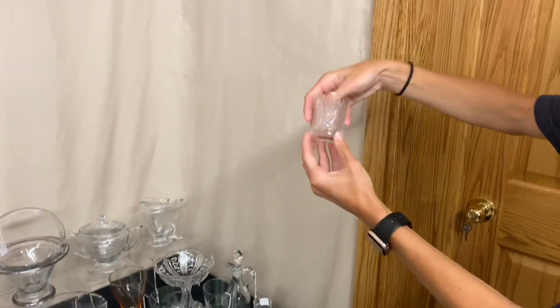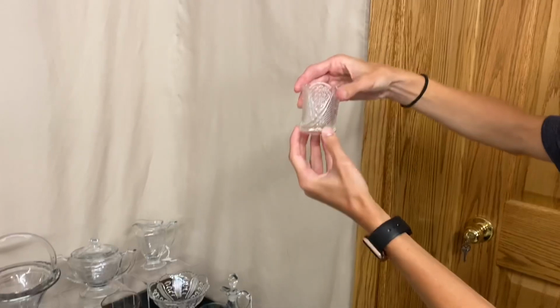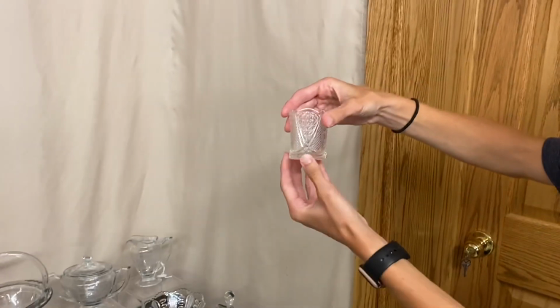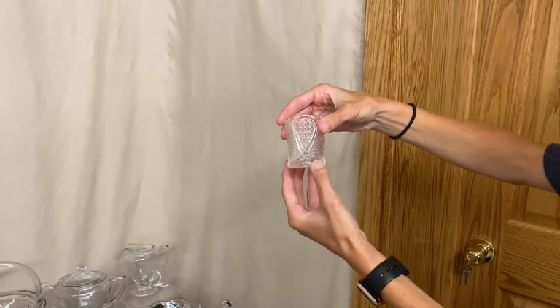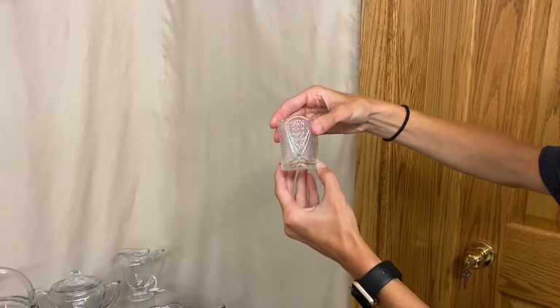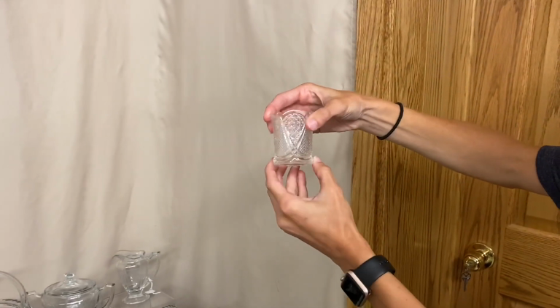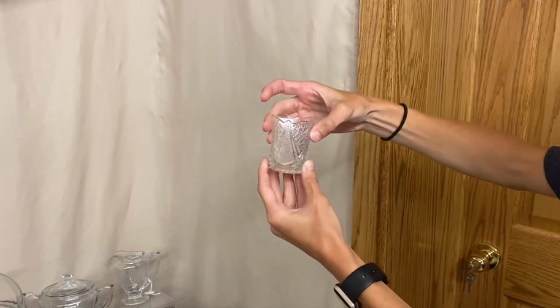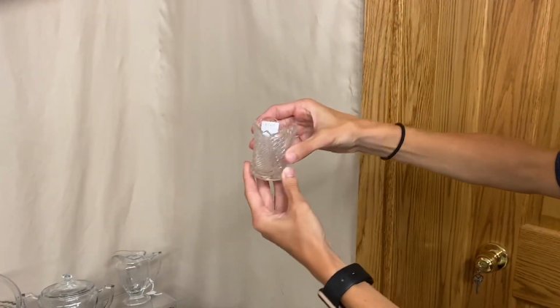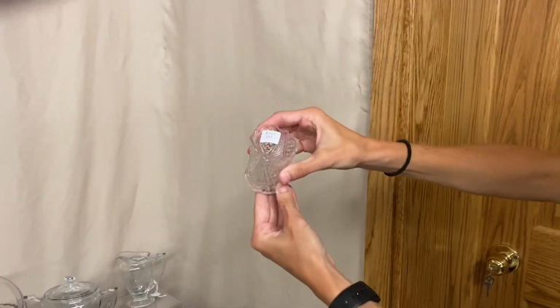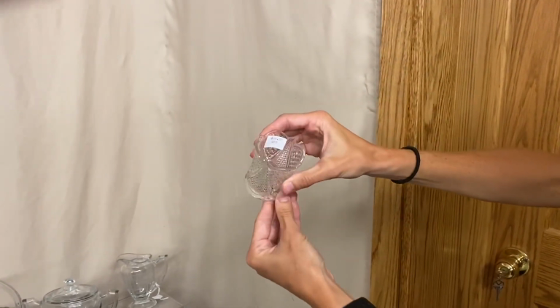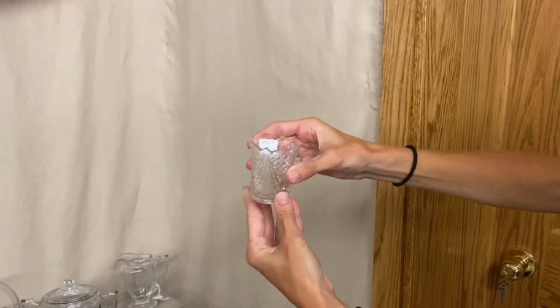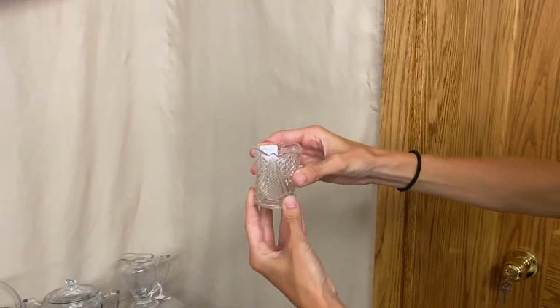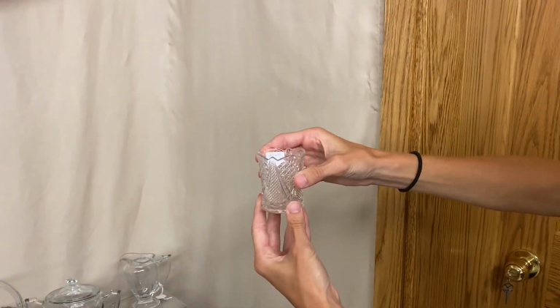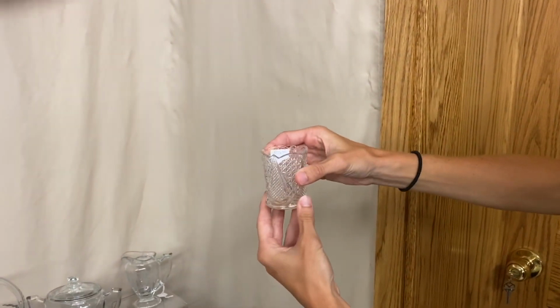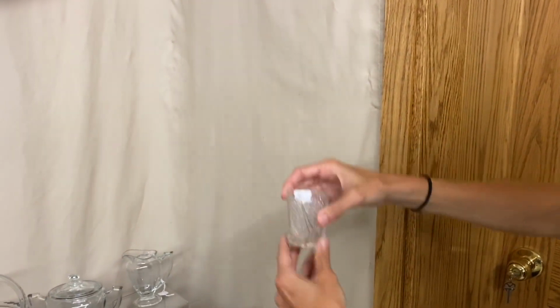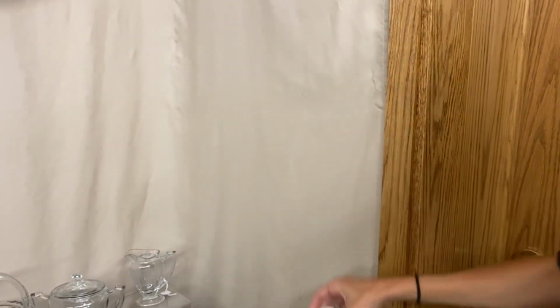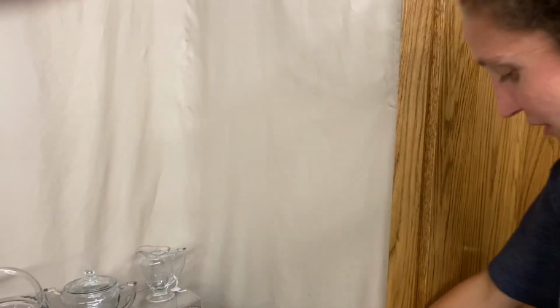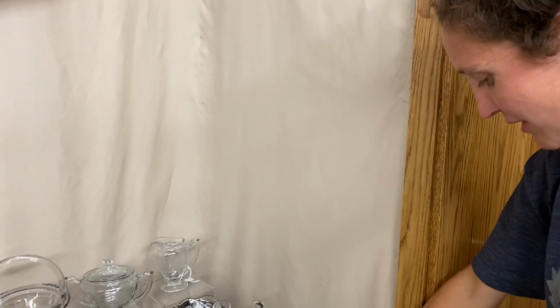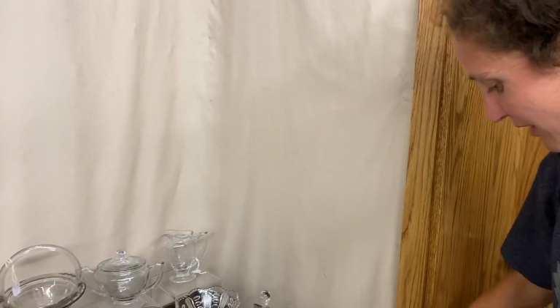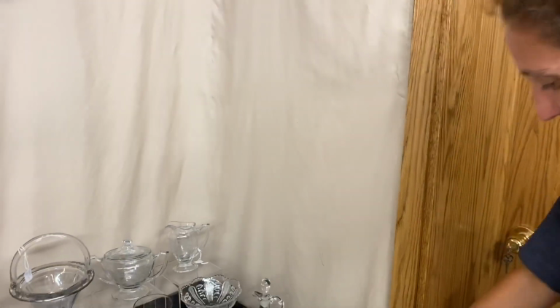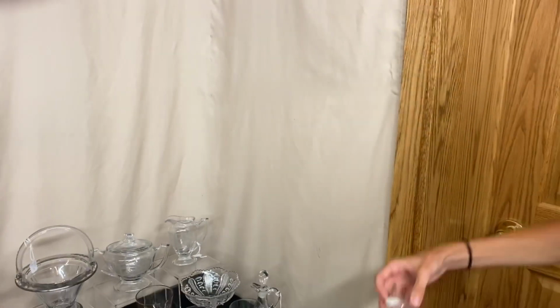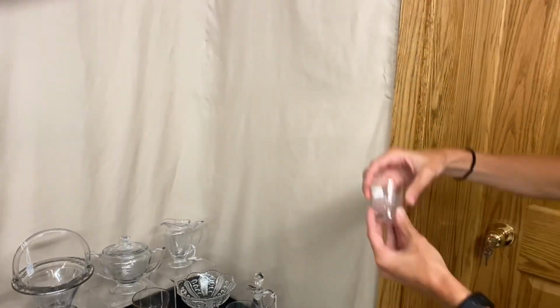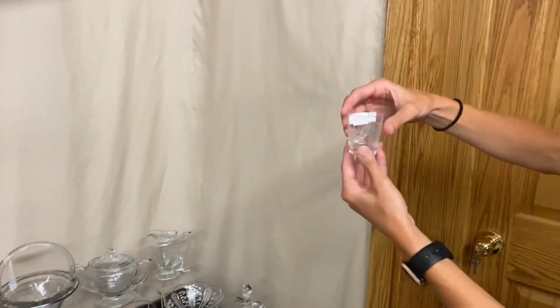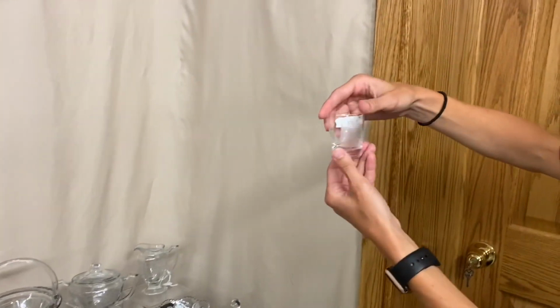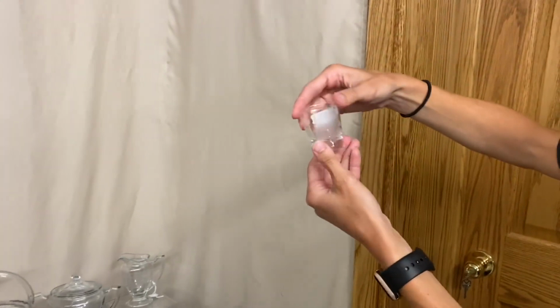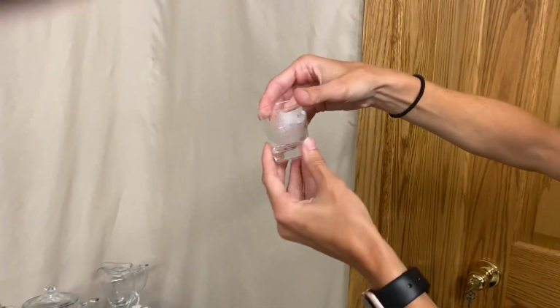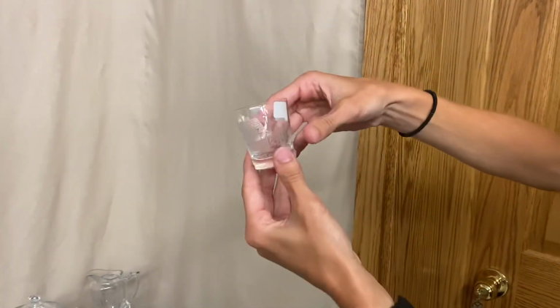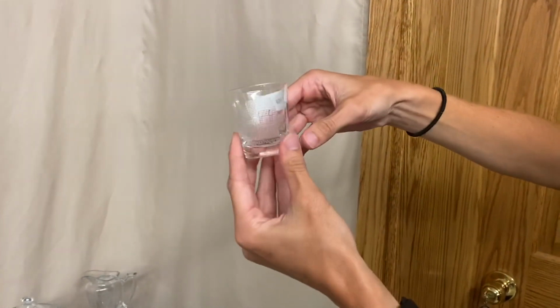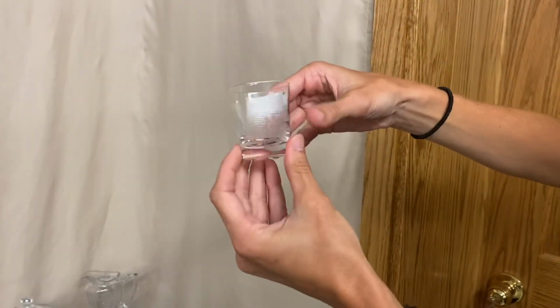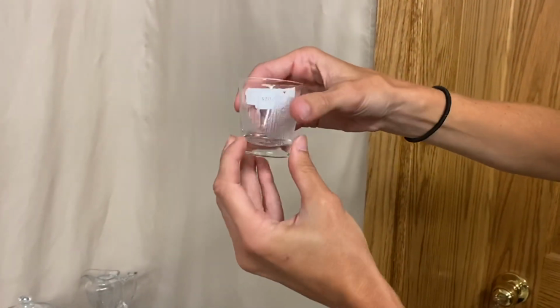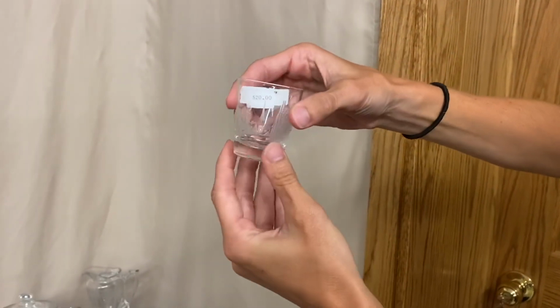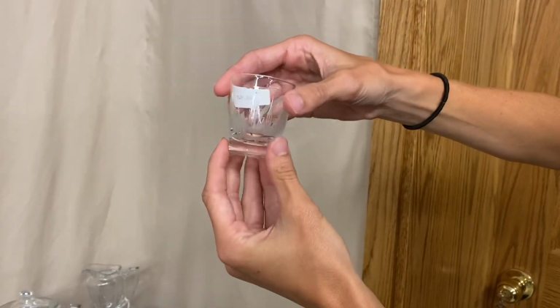We have a Fandango toothpick holder in good condition, and the price is $22.50. Here is a shot glass with Tally Ho etching on it, and it is $20.